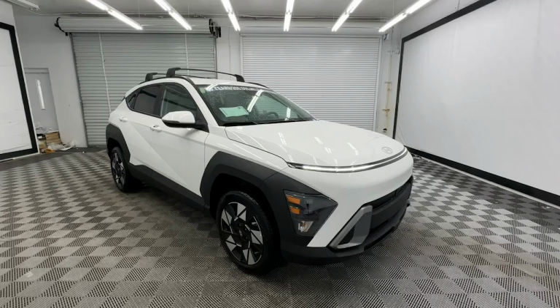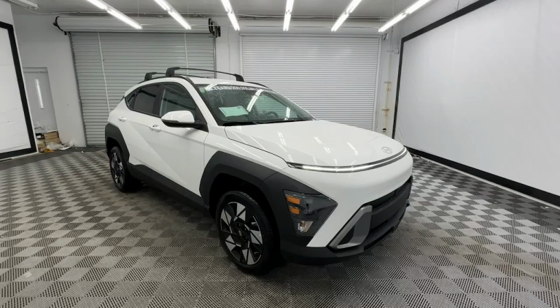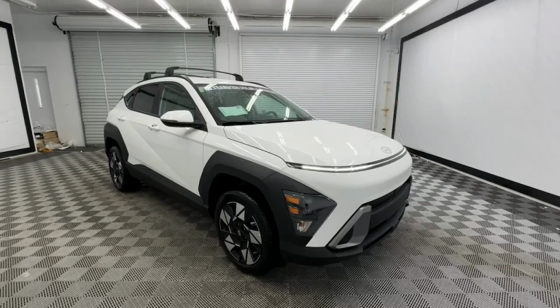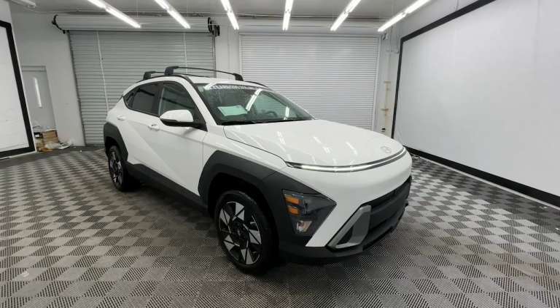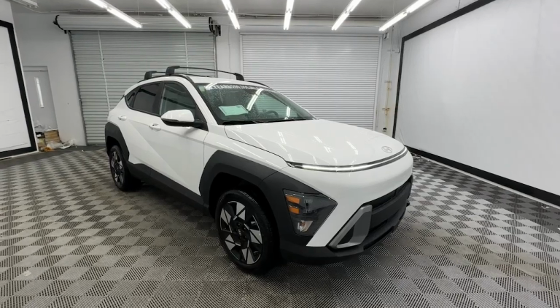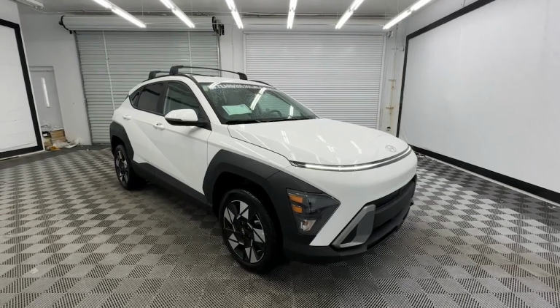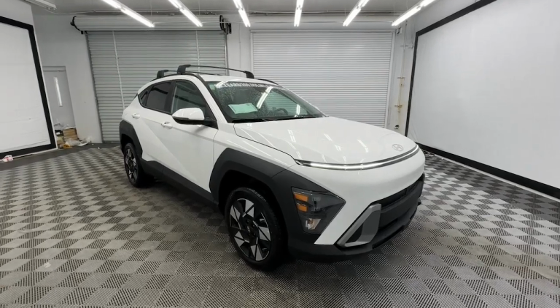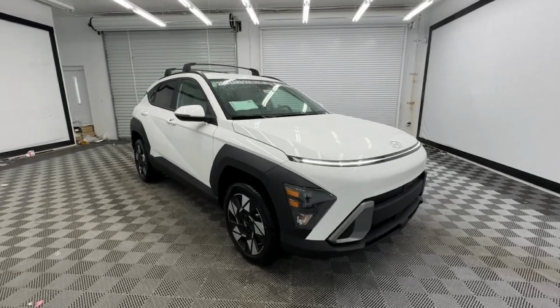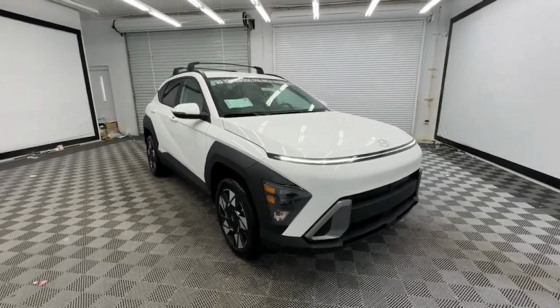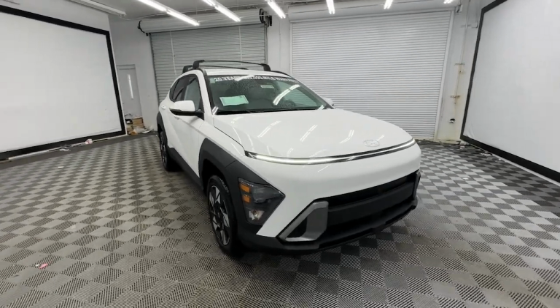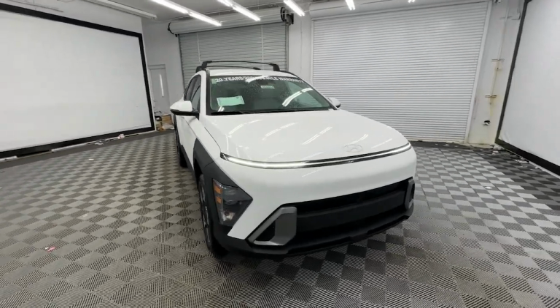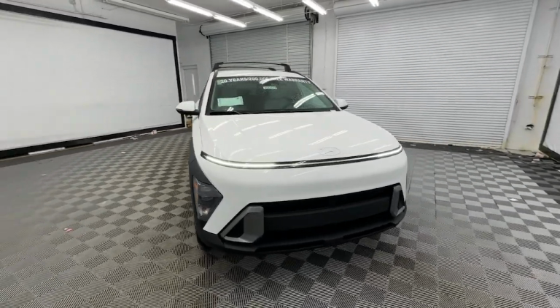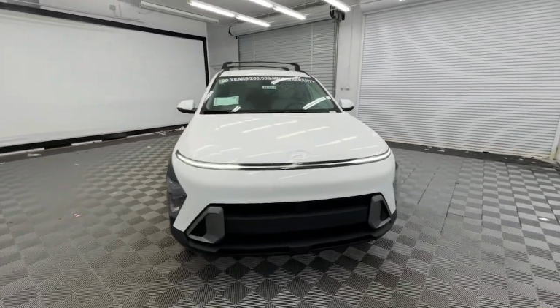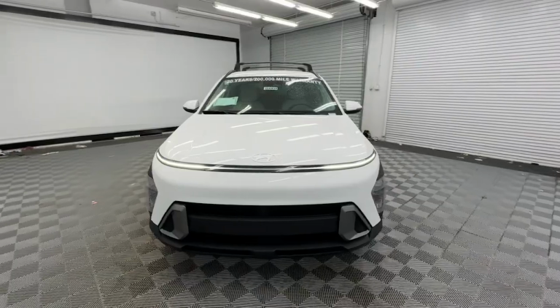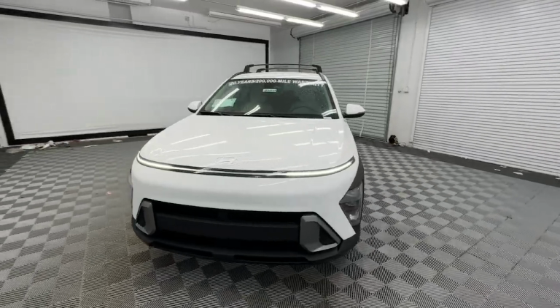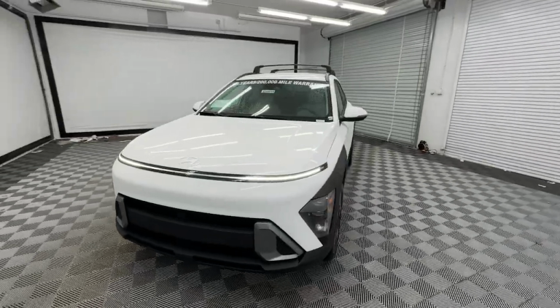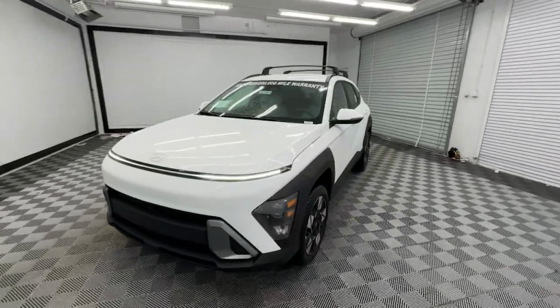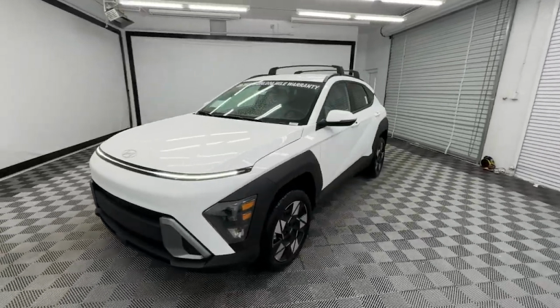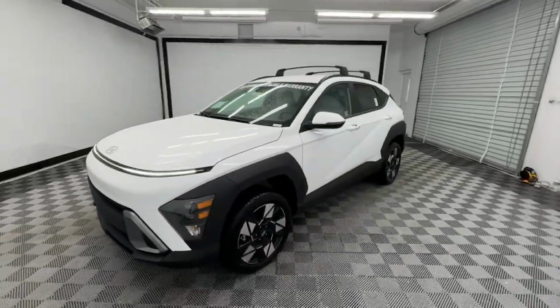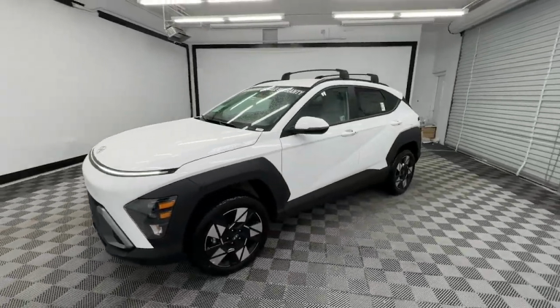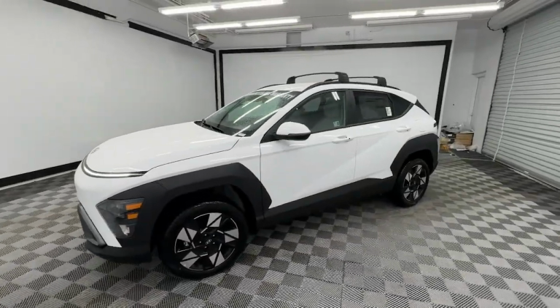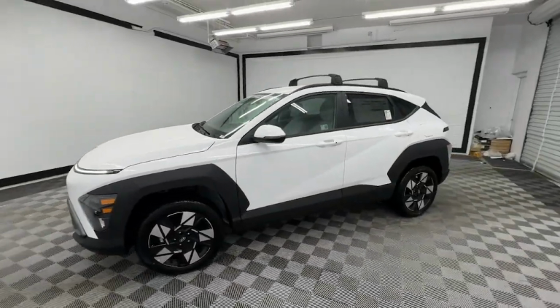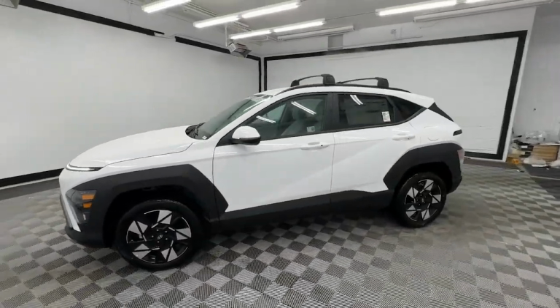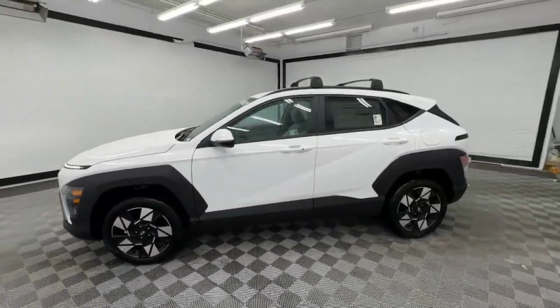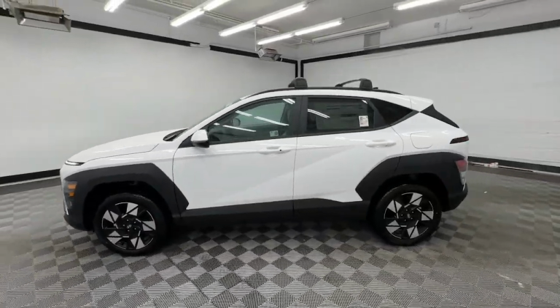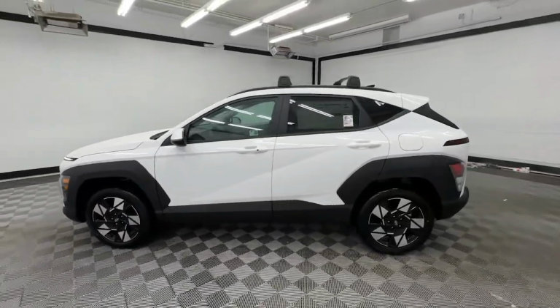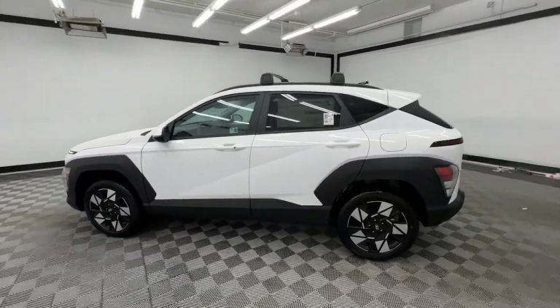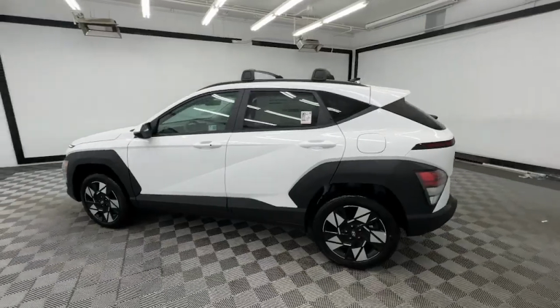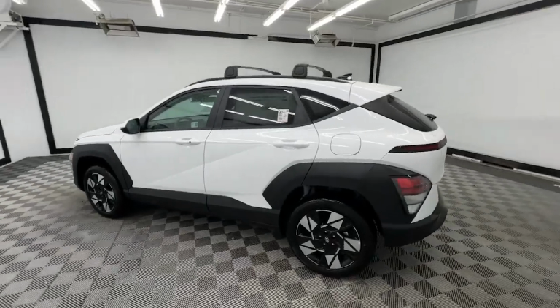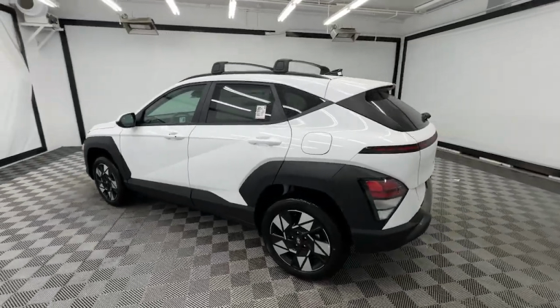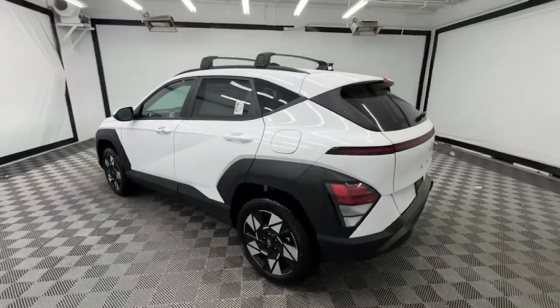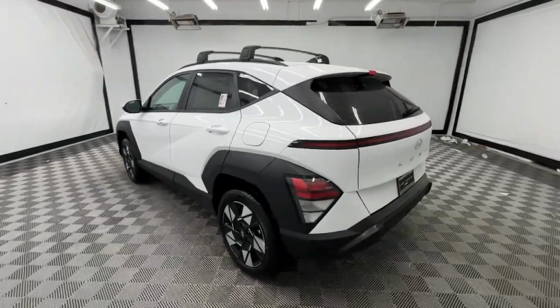Looking for your dream car? It could be the 2024 Hyundai Kona — the connected and versatile SUV that brings a fresh sense of adventure to every outing.